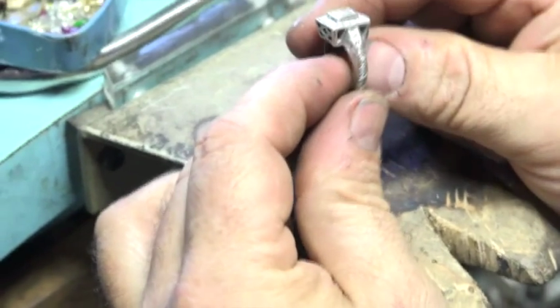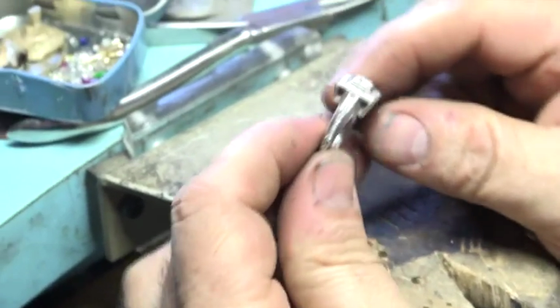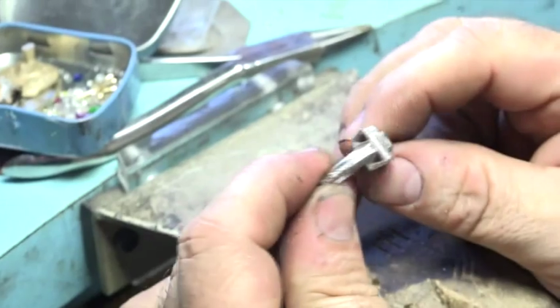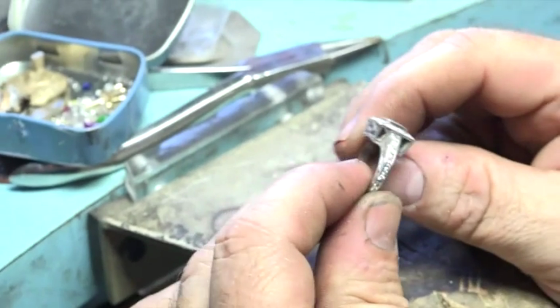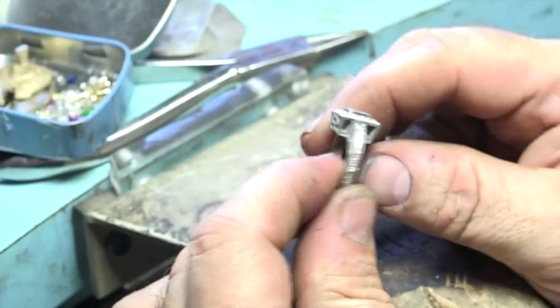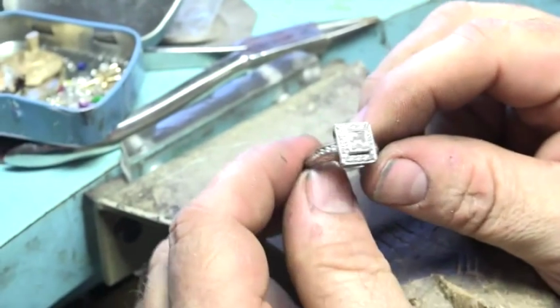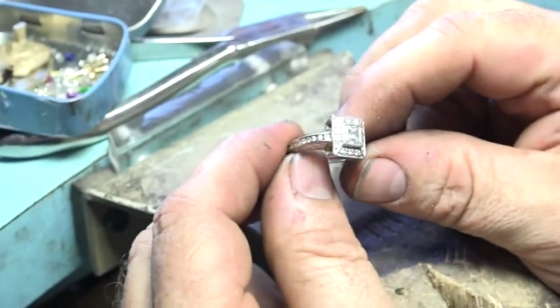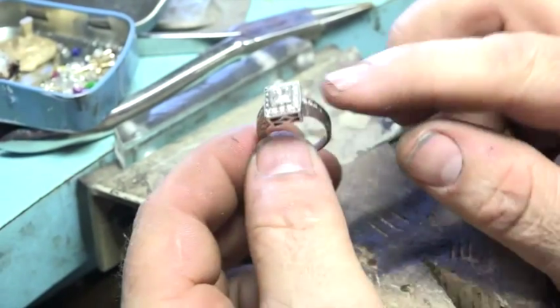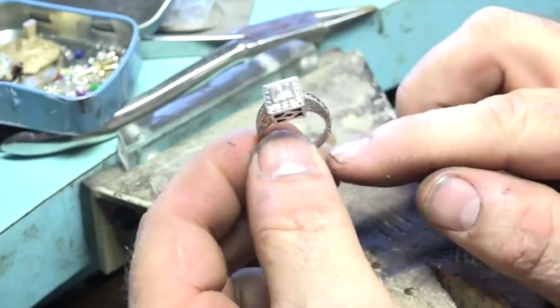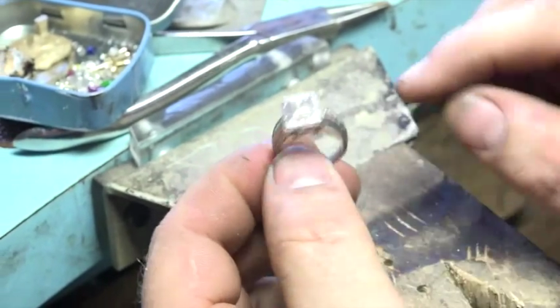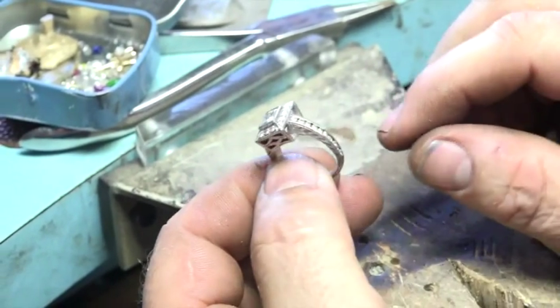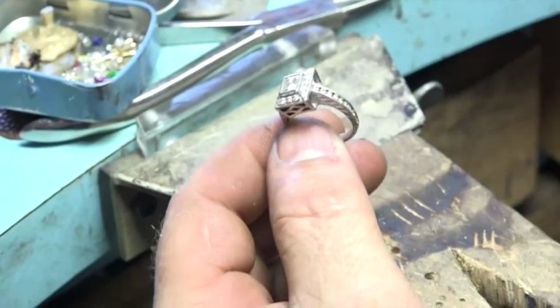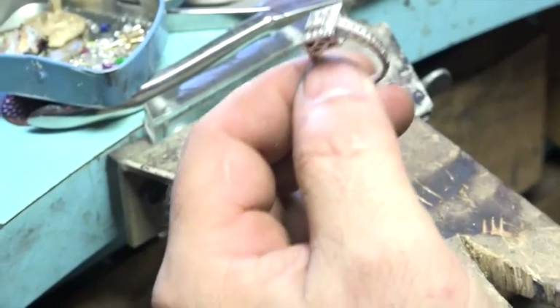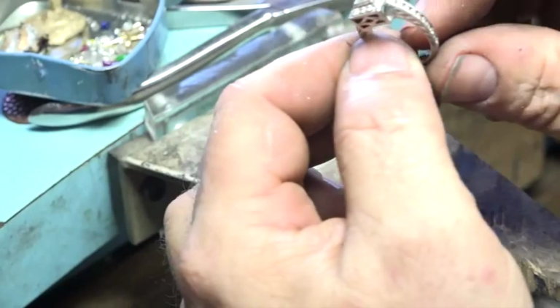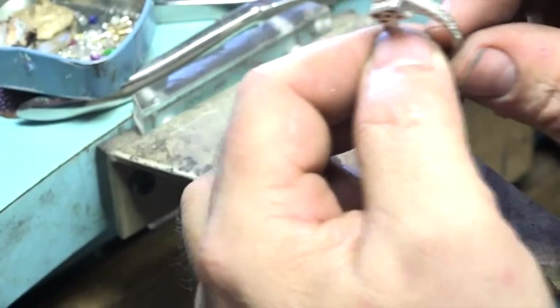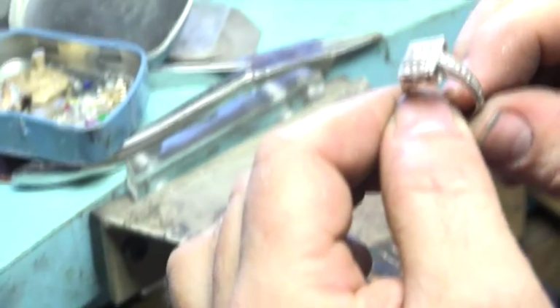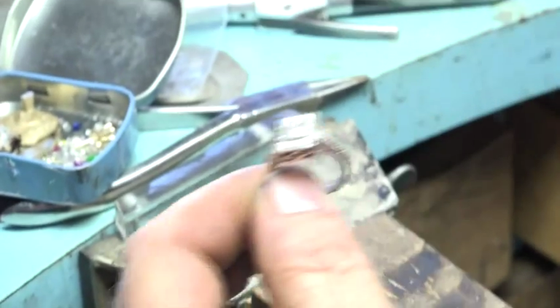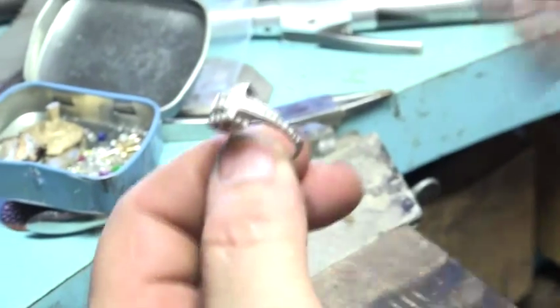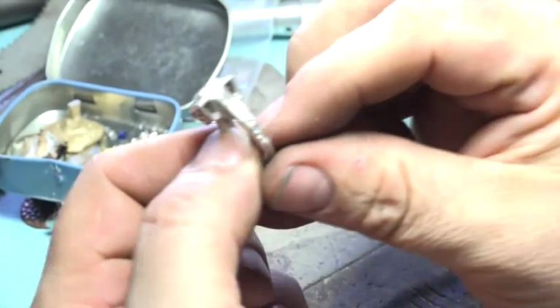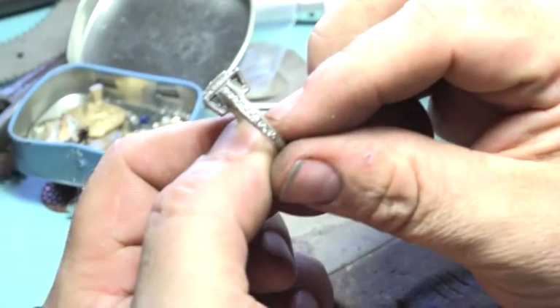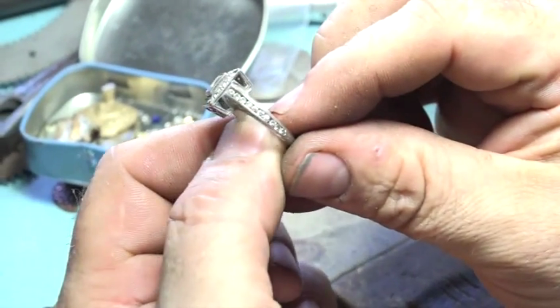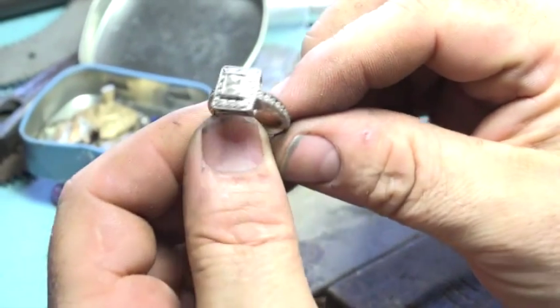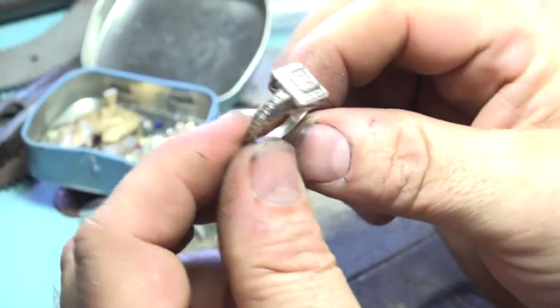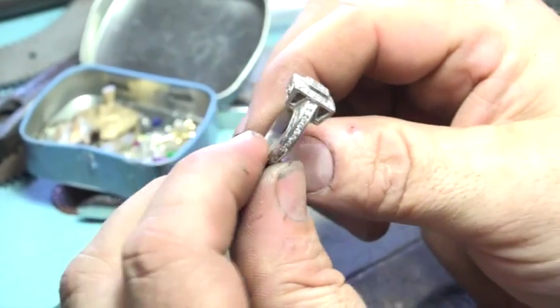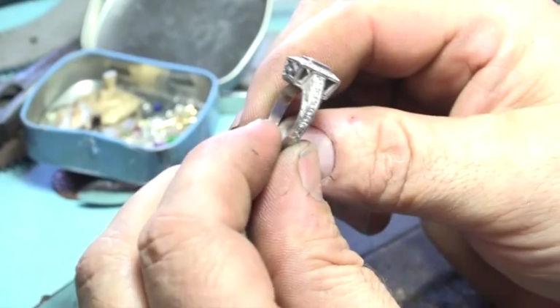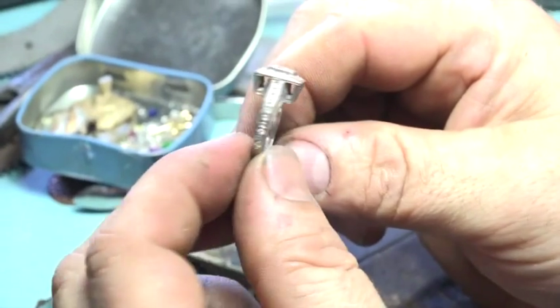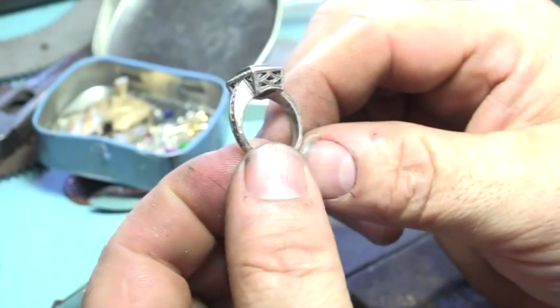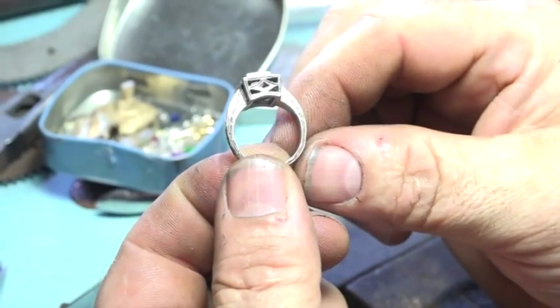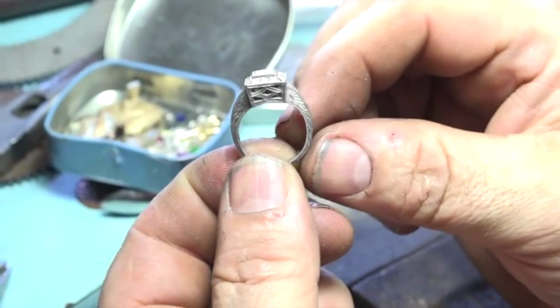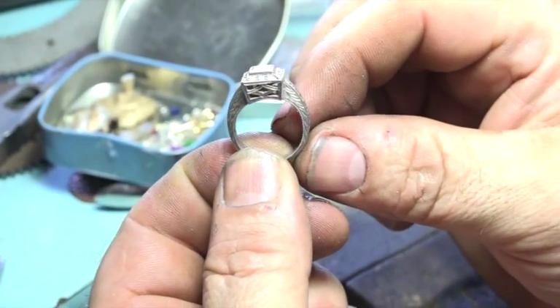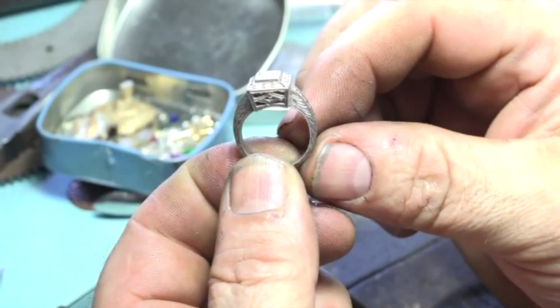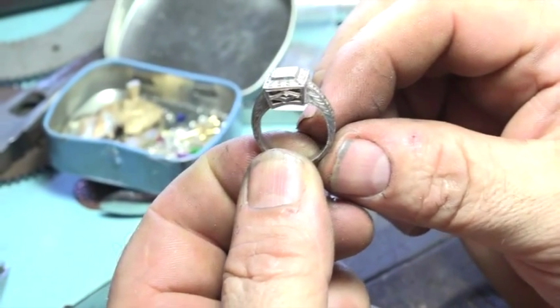Usually it's not a surprise when you're tightening stones up to just see other stones fall out. But now it doesn't look like it's got a missing tooth anymore. So there it is. Thanks for watching.